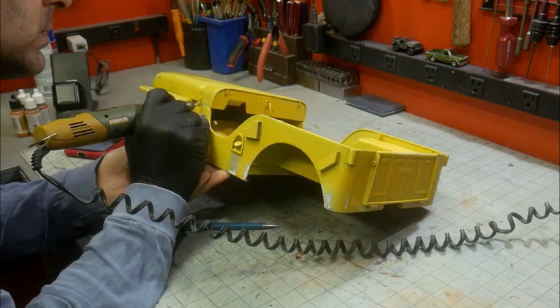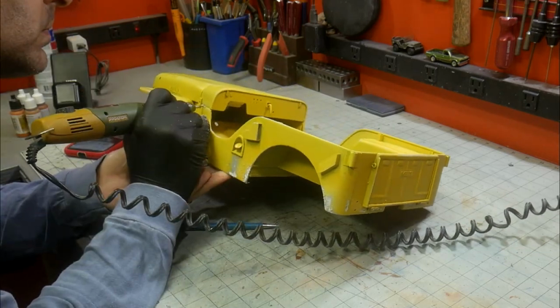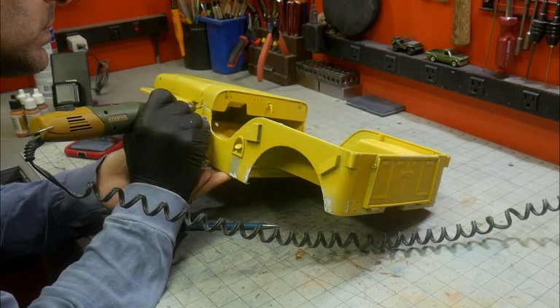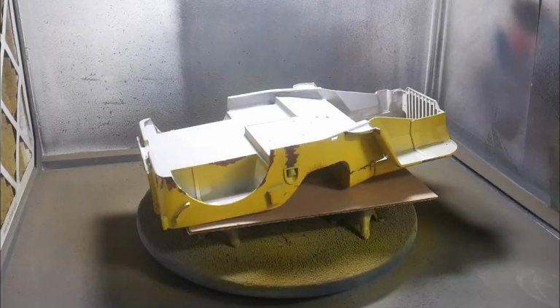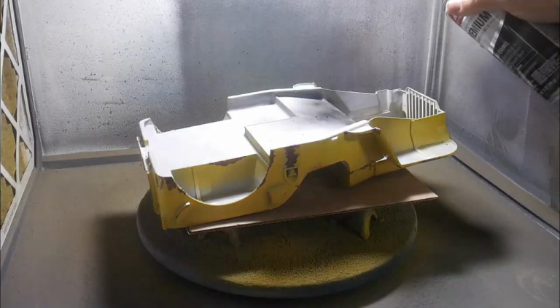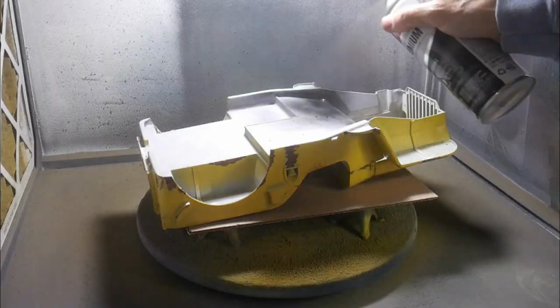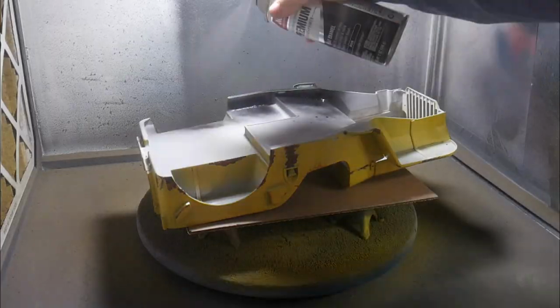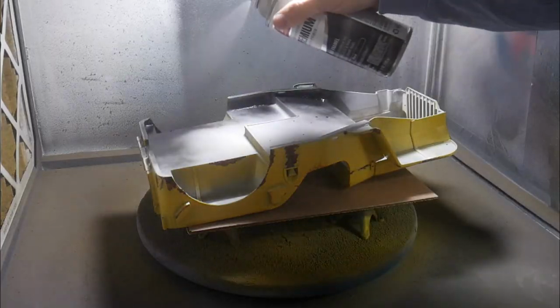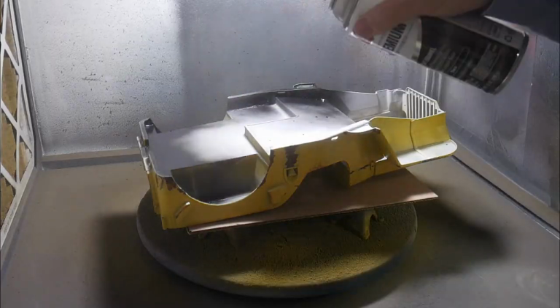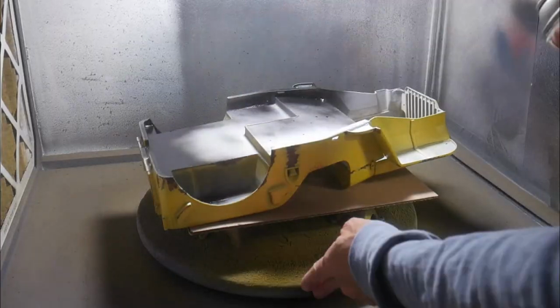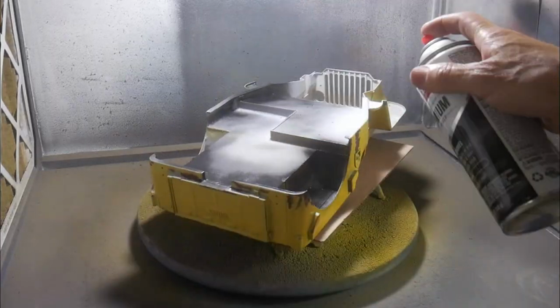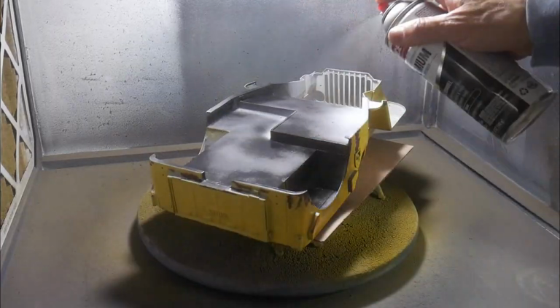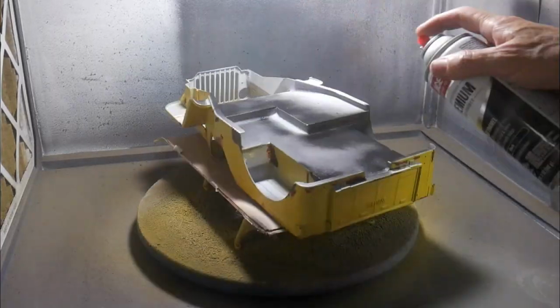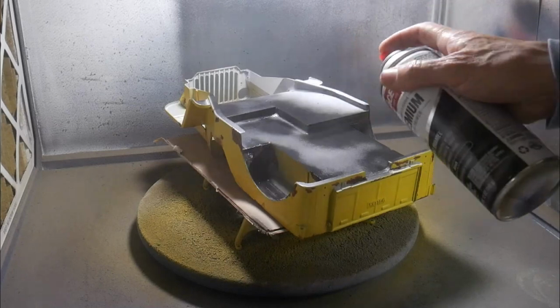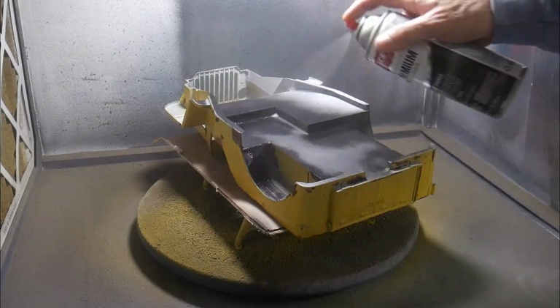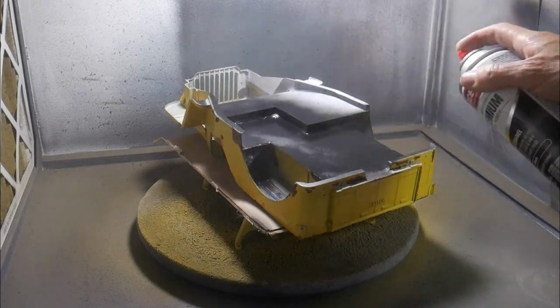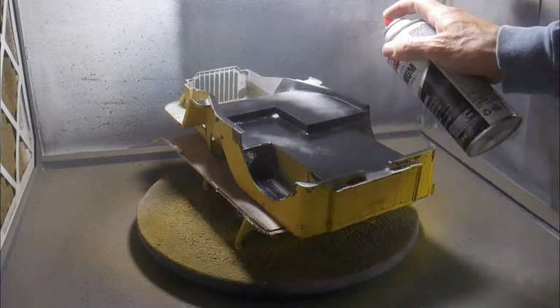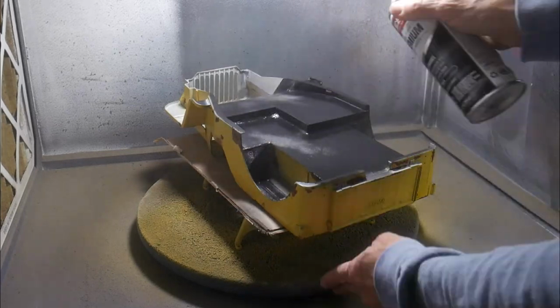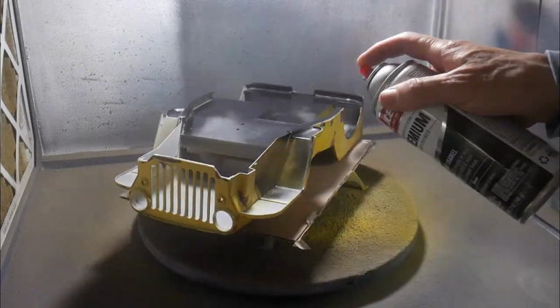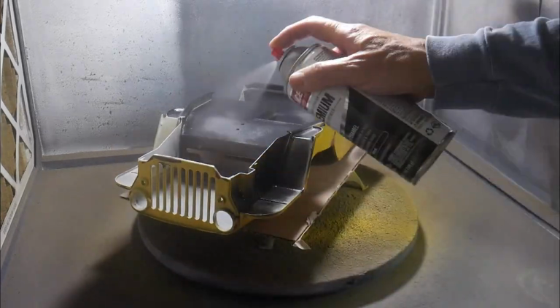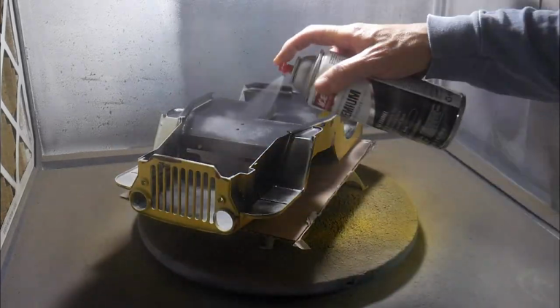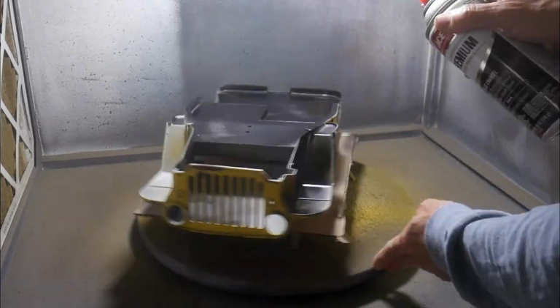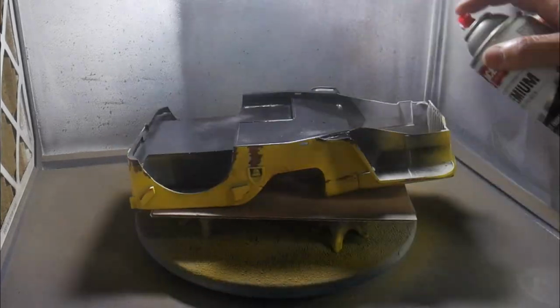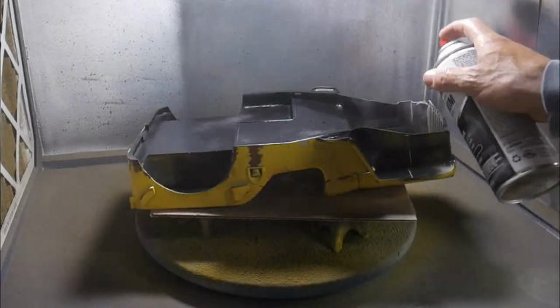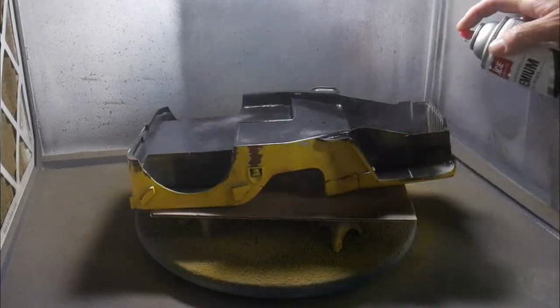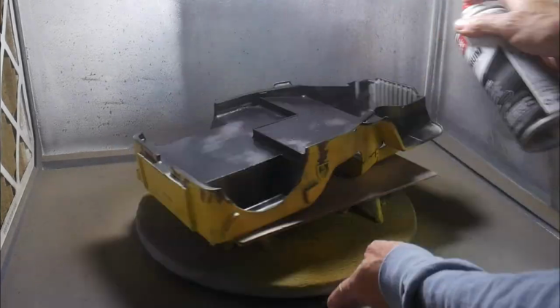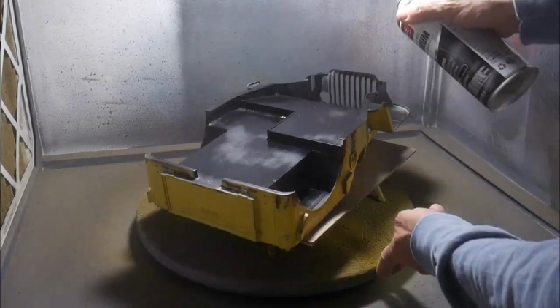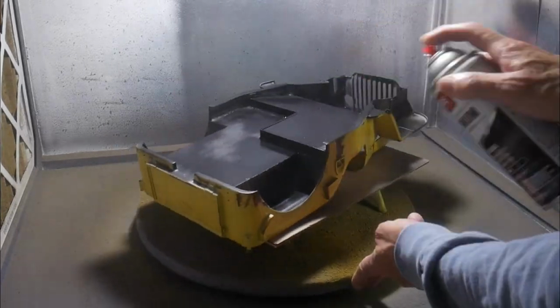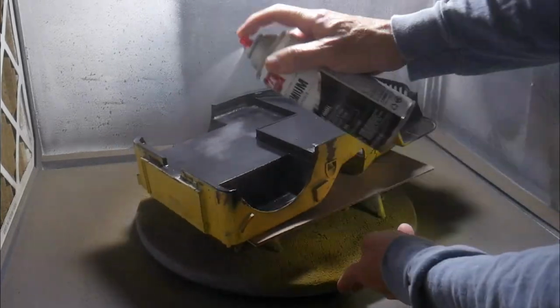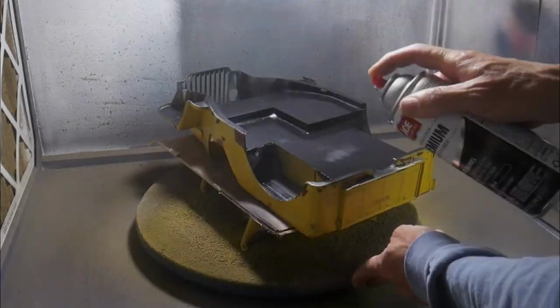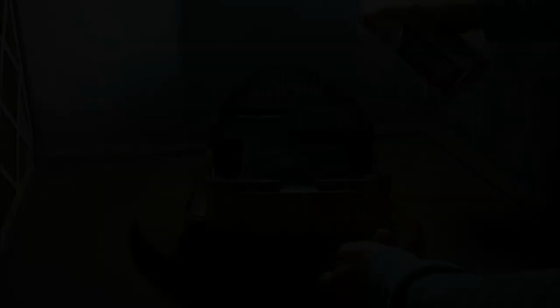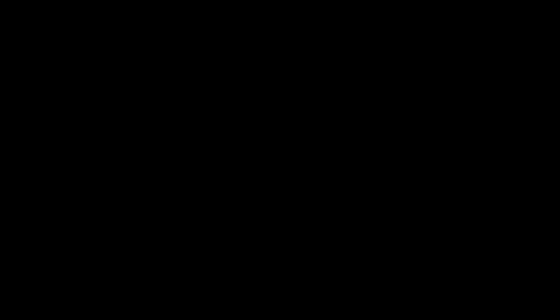At this point, I realized the bottom was not yet painted. I decided on flat black. I also decided that a little overspray would work in my favor.